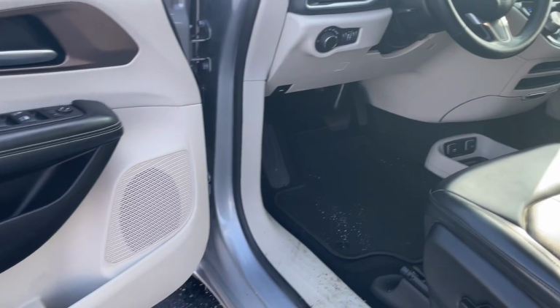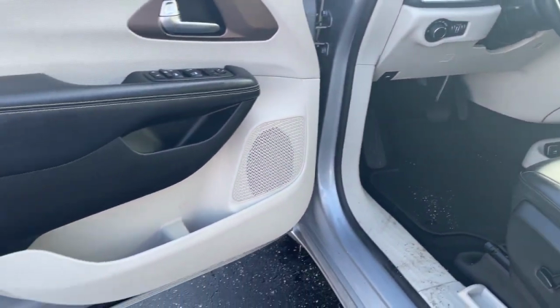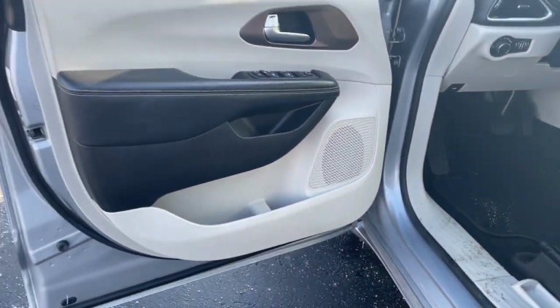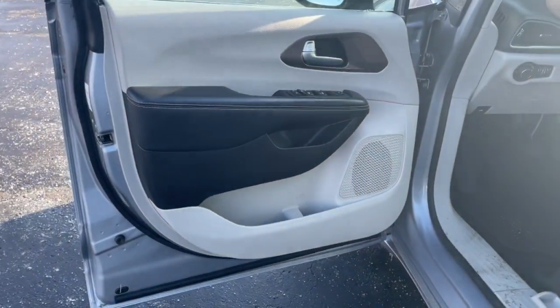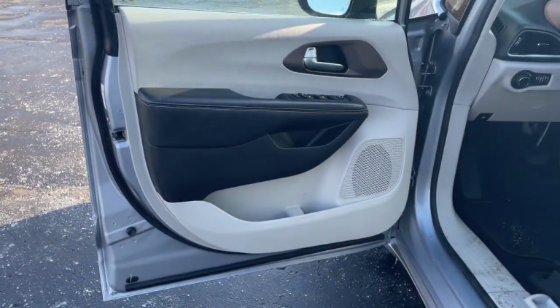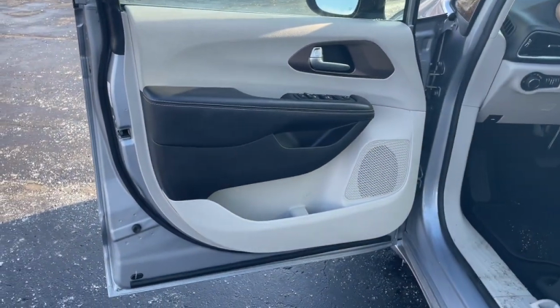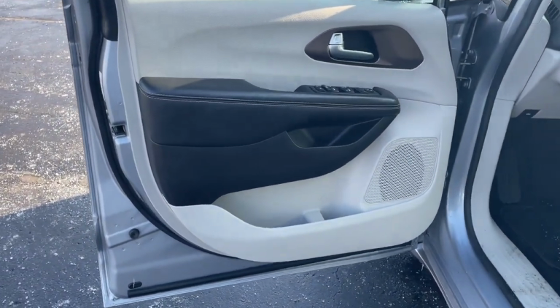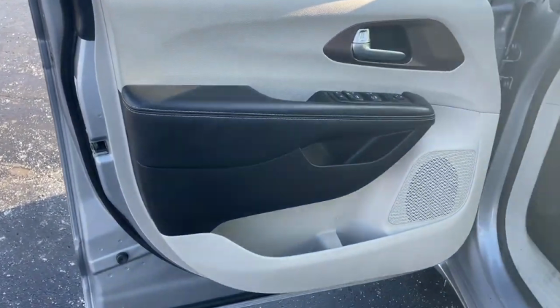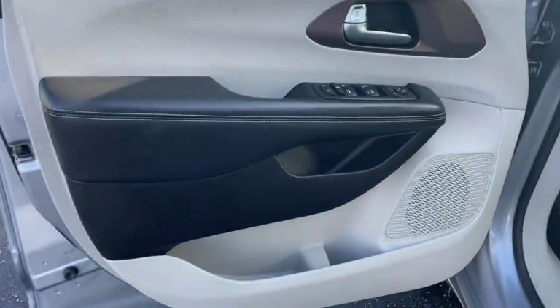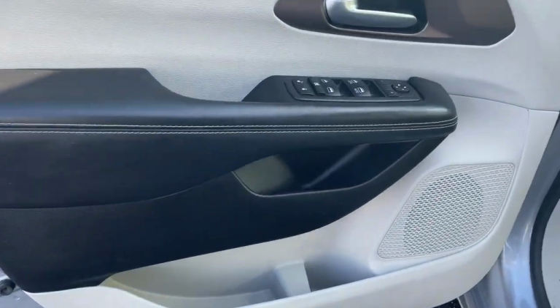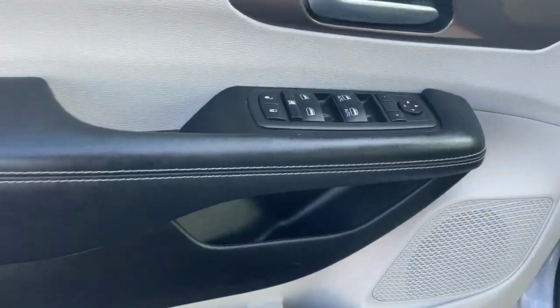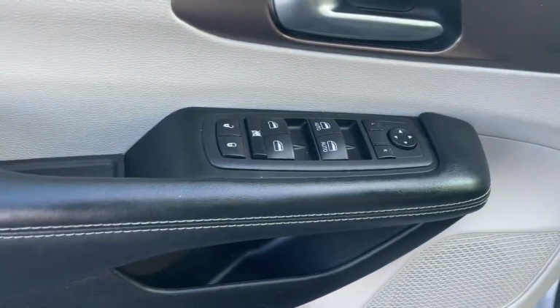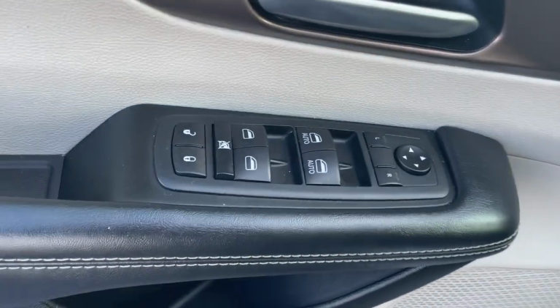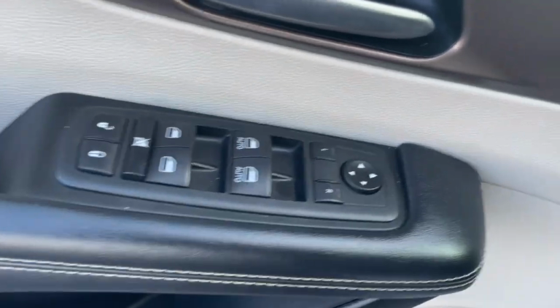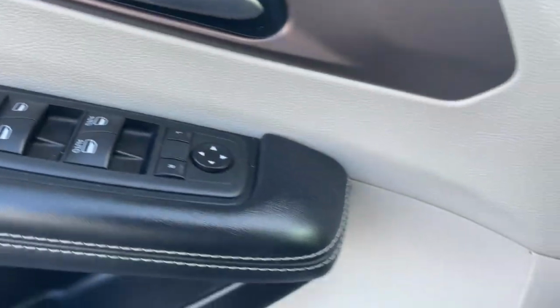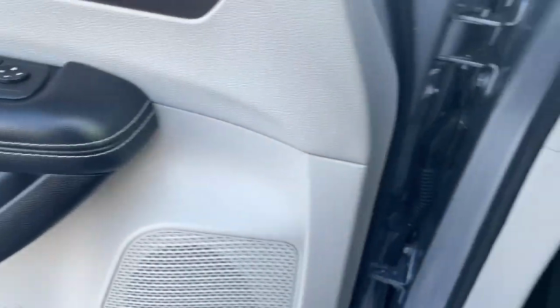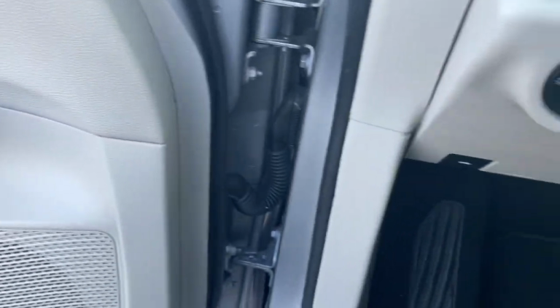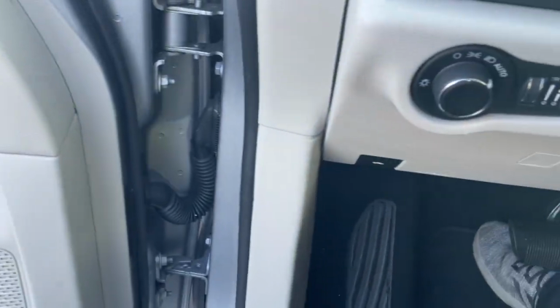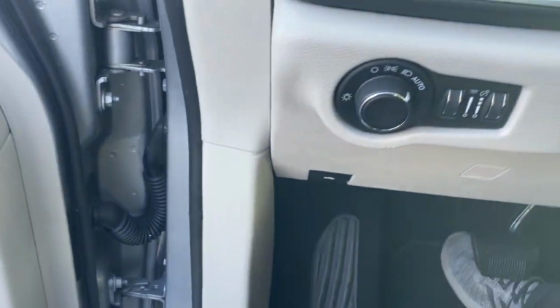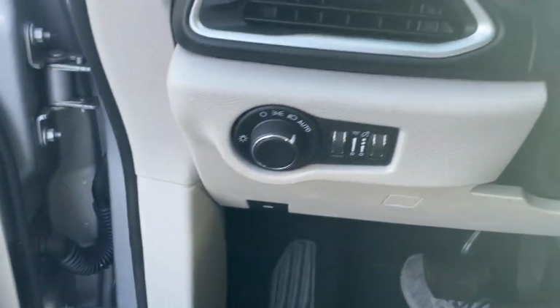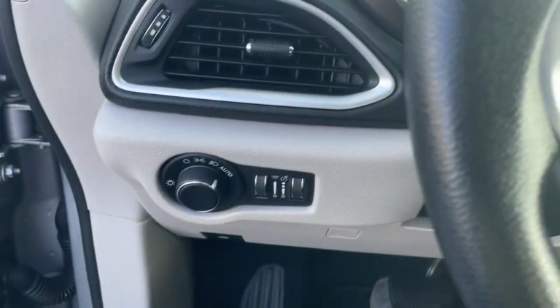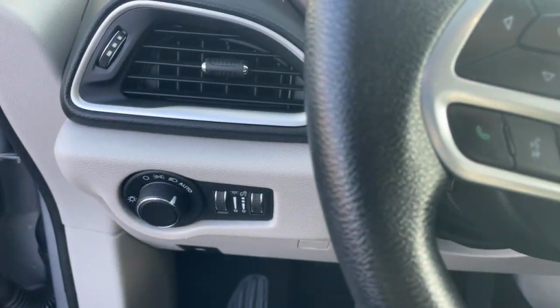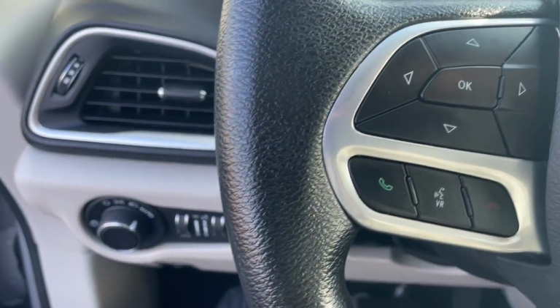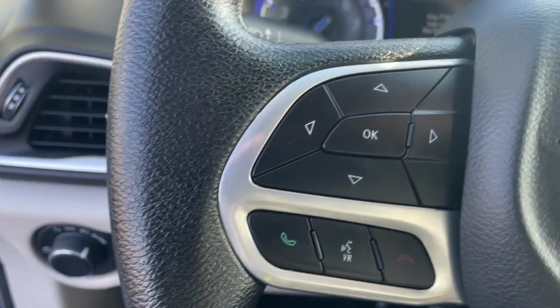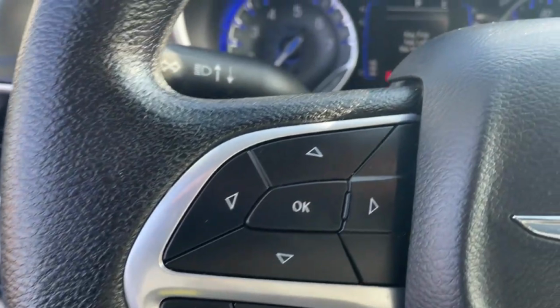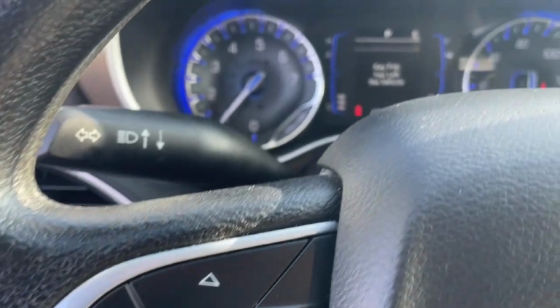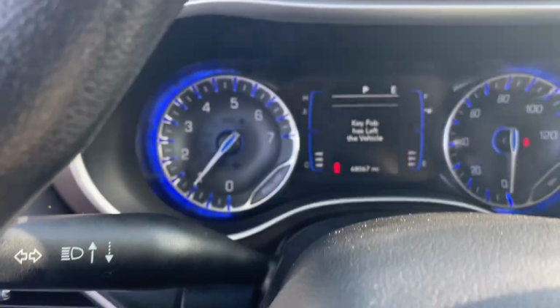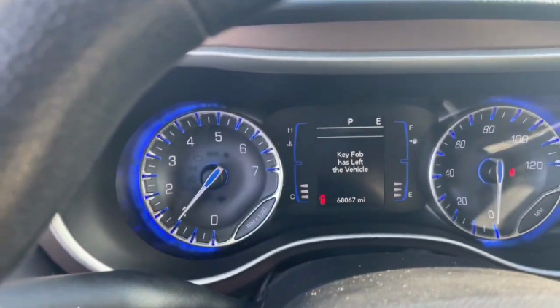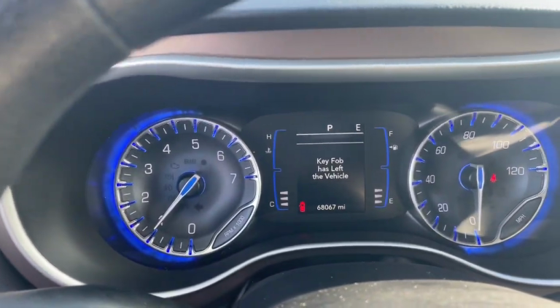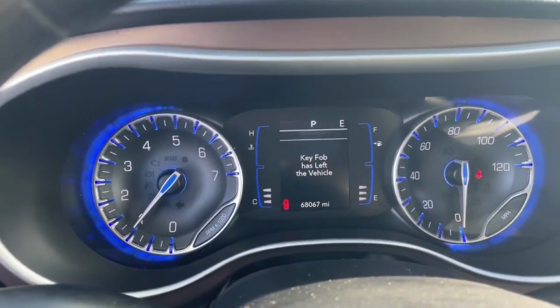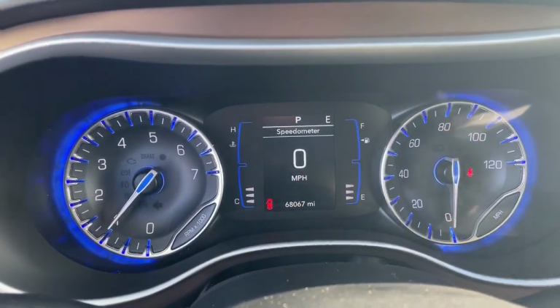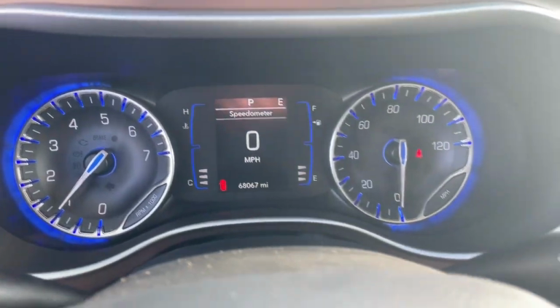Keyless entry, backup camera, heated mirrors, satellite radio, power liftgate, aluminum wheels, third row seat, alarm, electronic stability control, steering wheel audio controls.